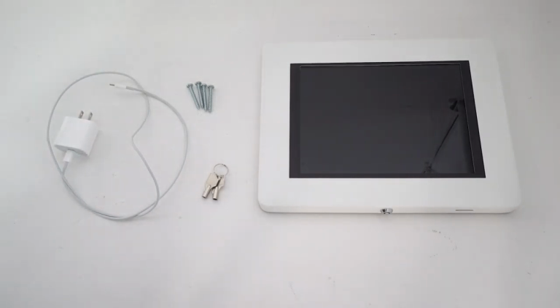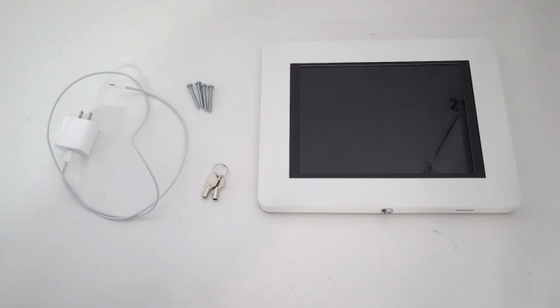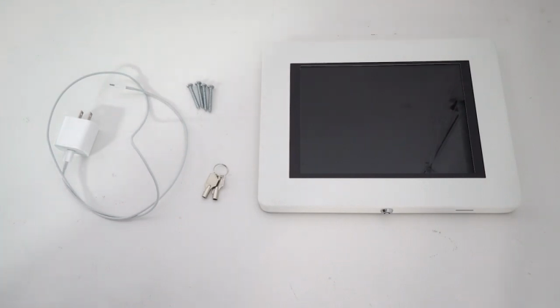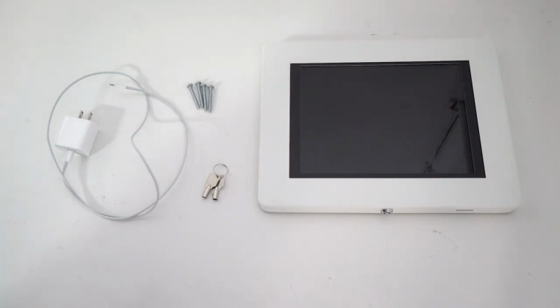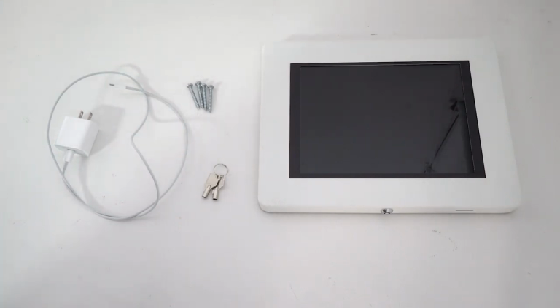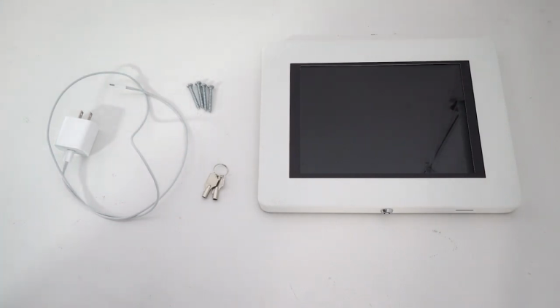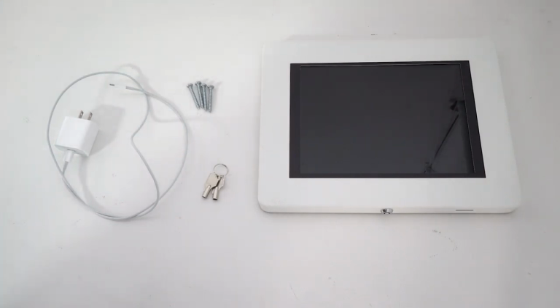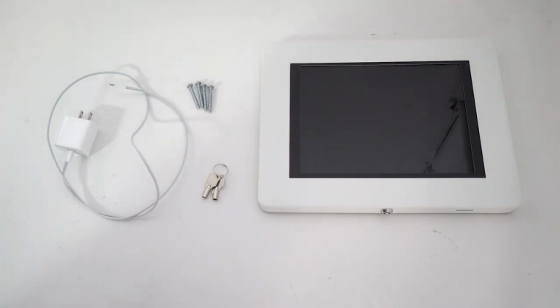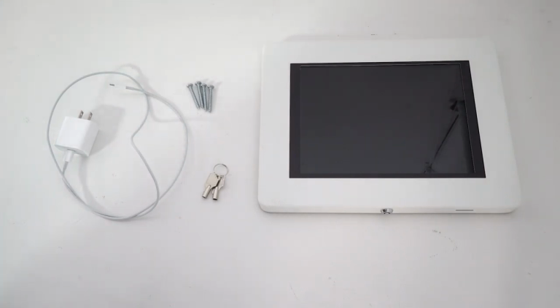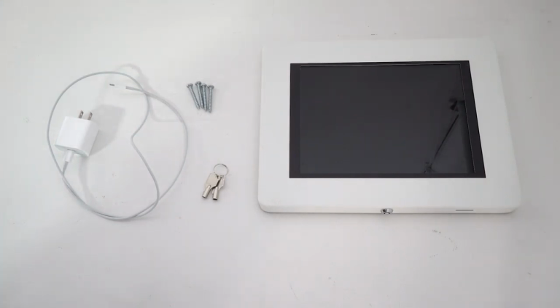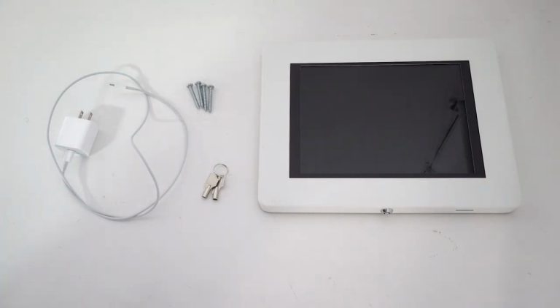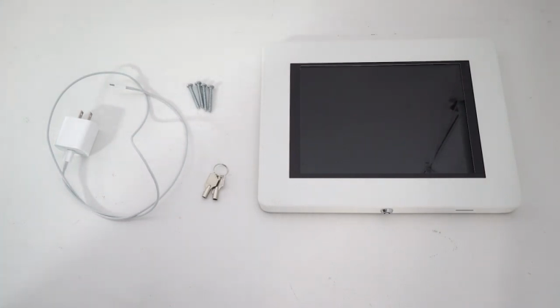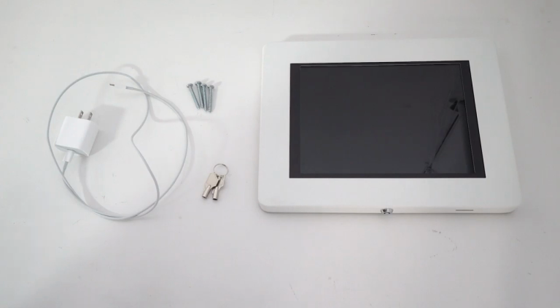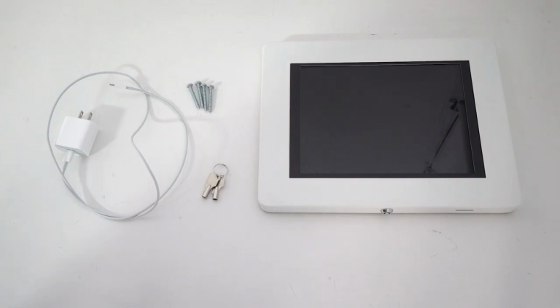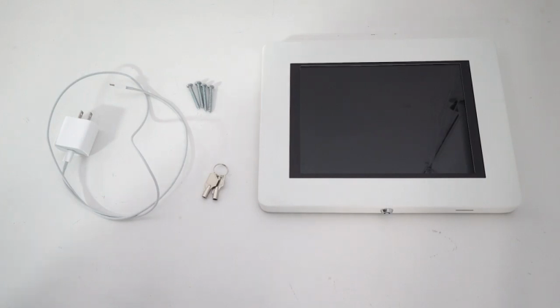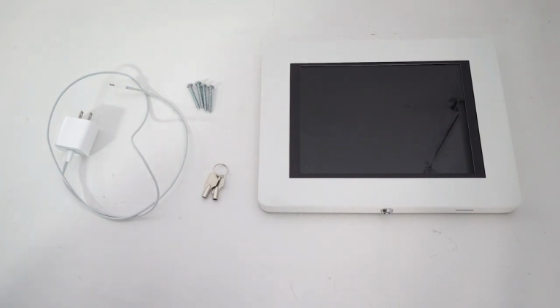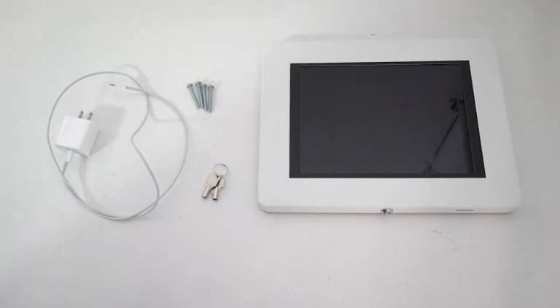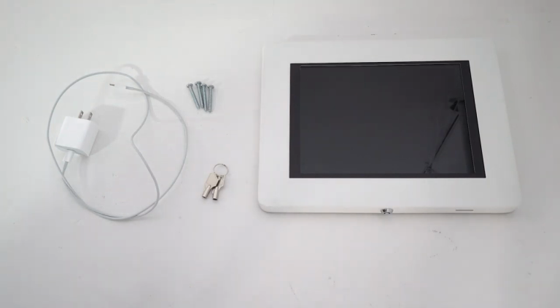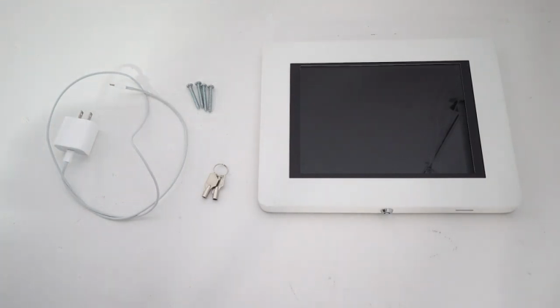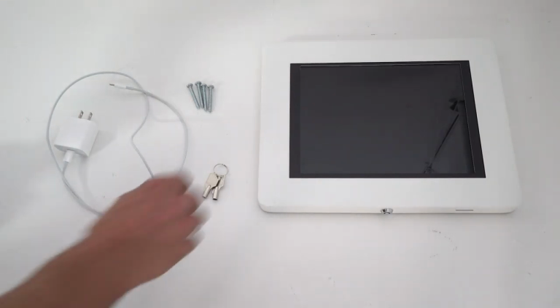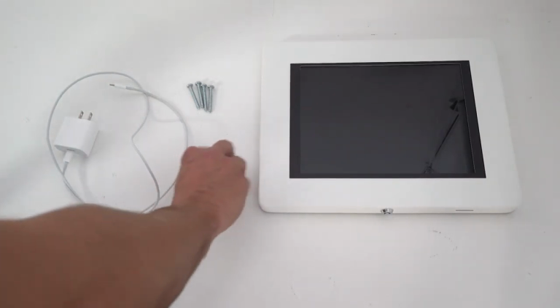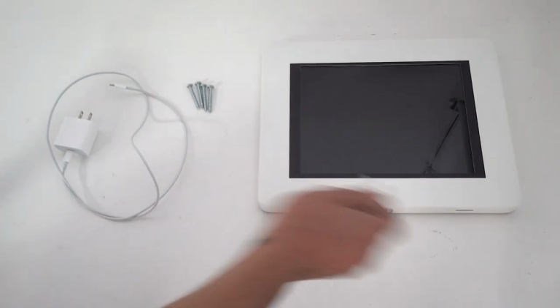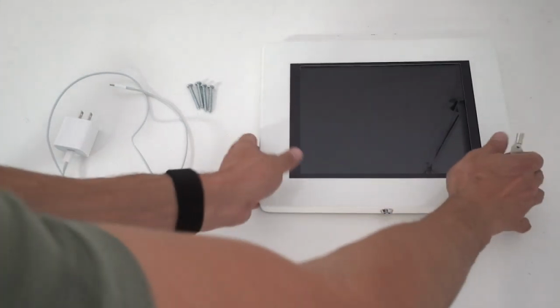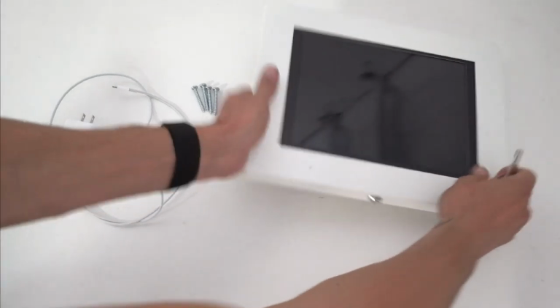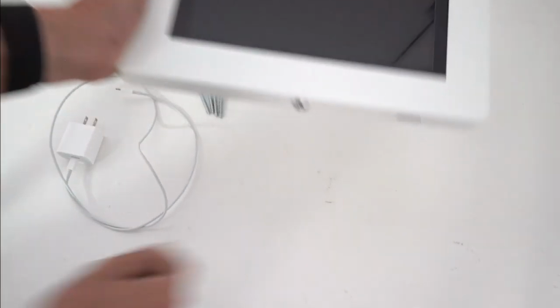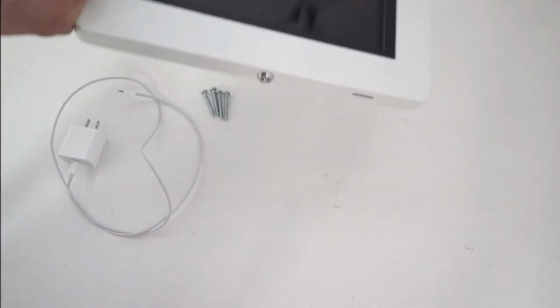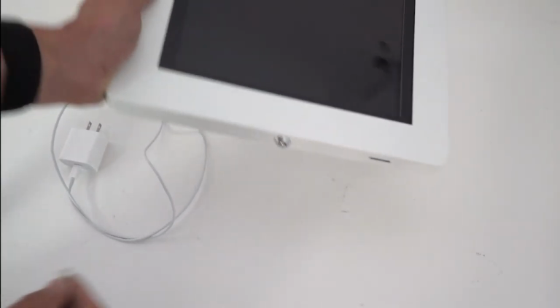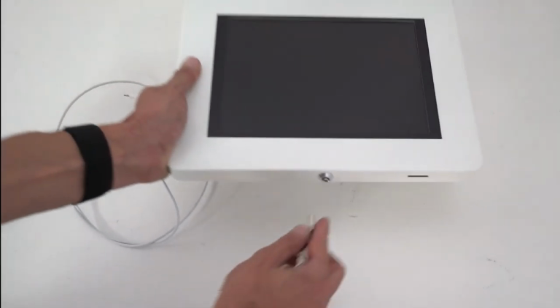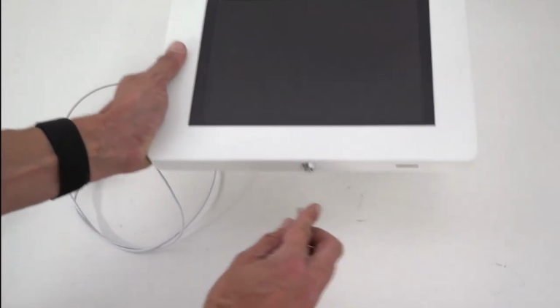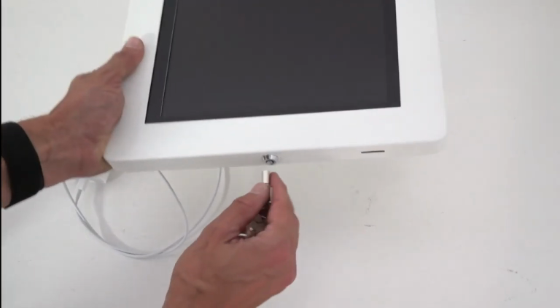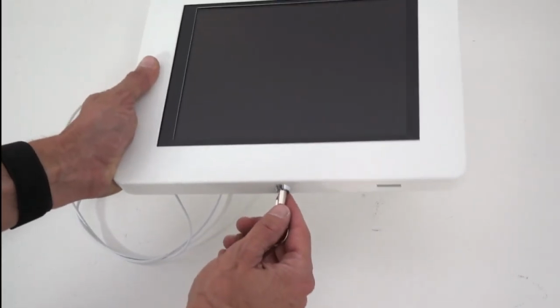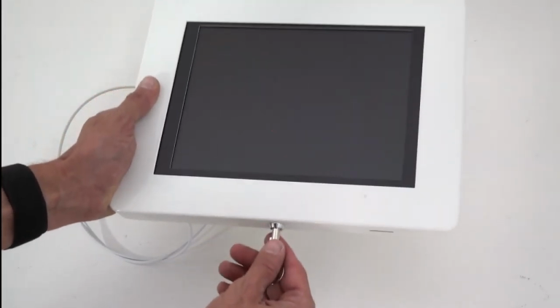The only tool that you'll need for this process is a drill or a screwdriver. The first thing we're going to be doing is take our enclosure and use the security key to open it up.